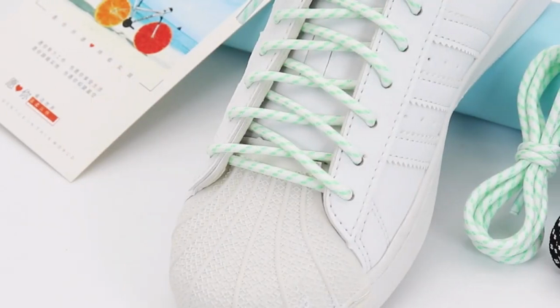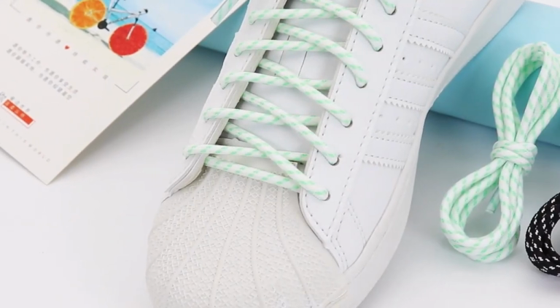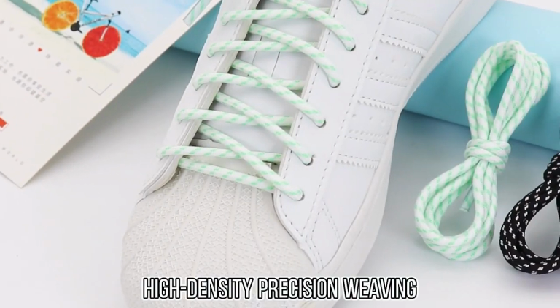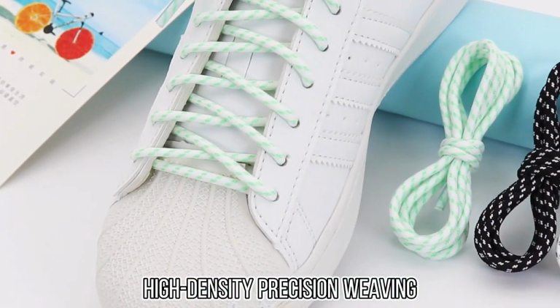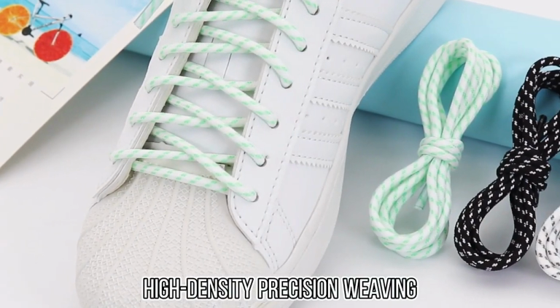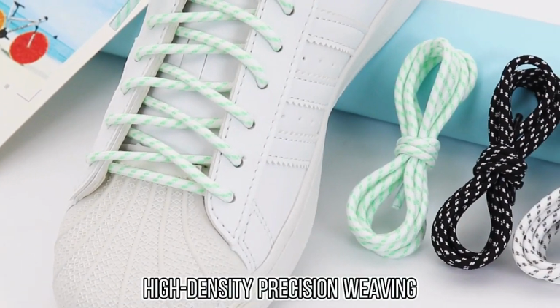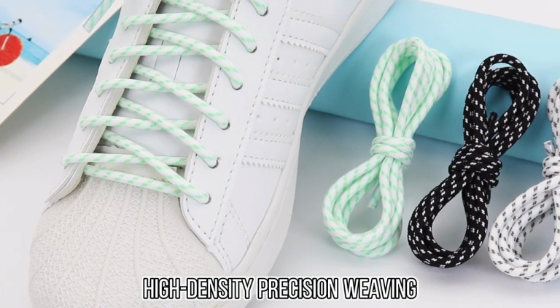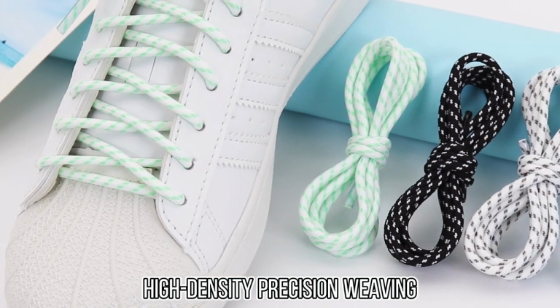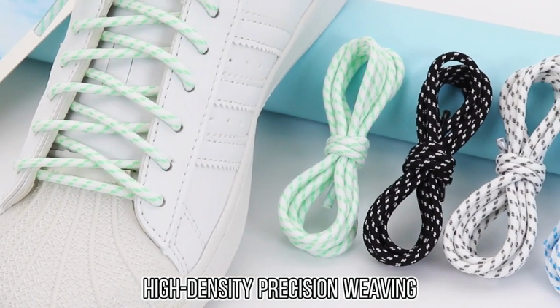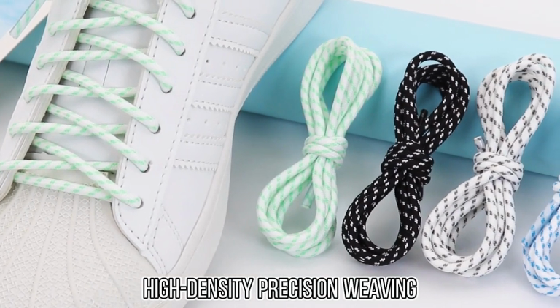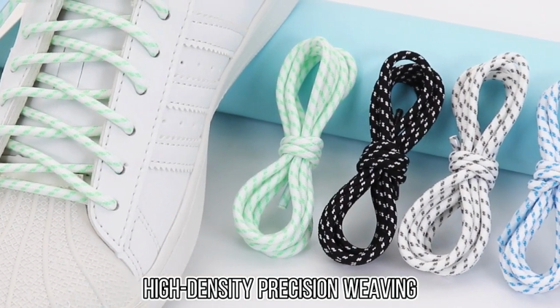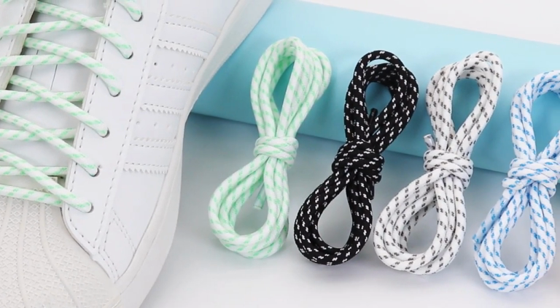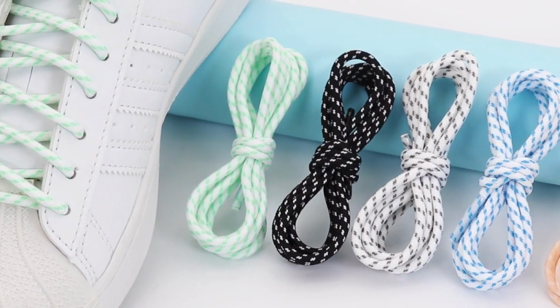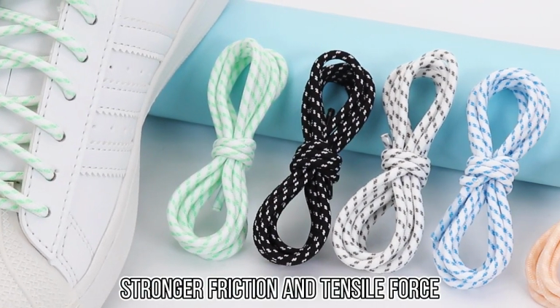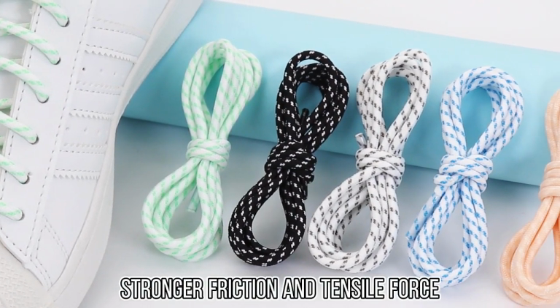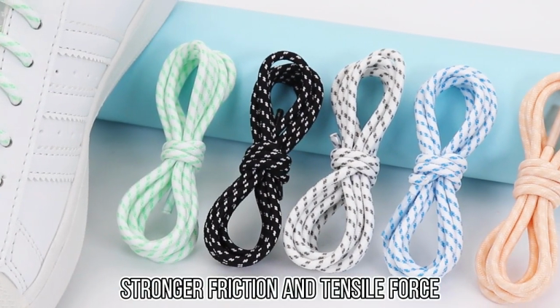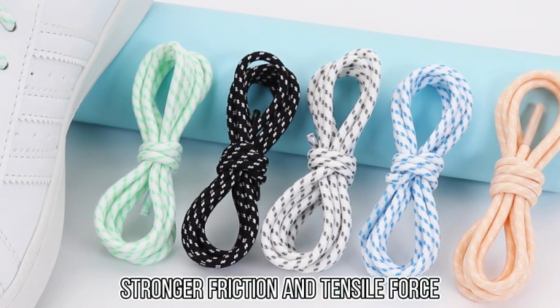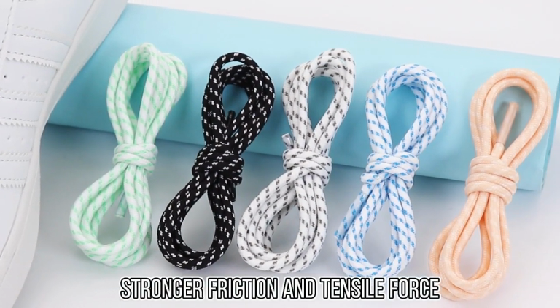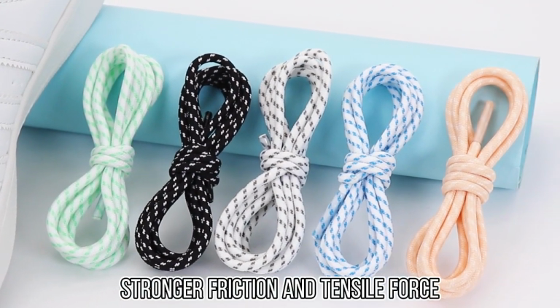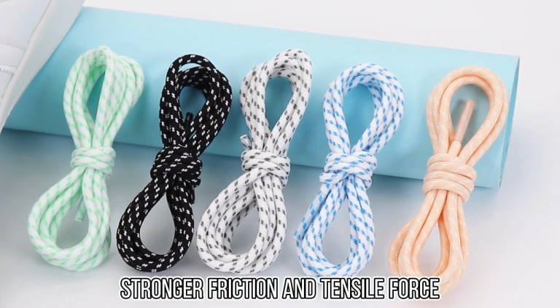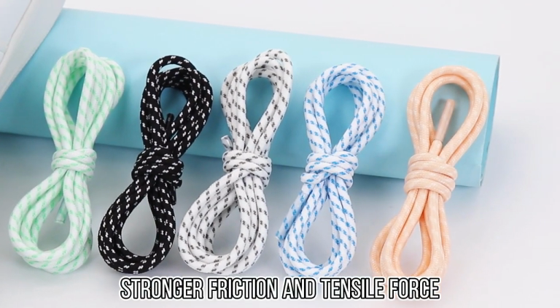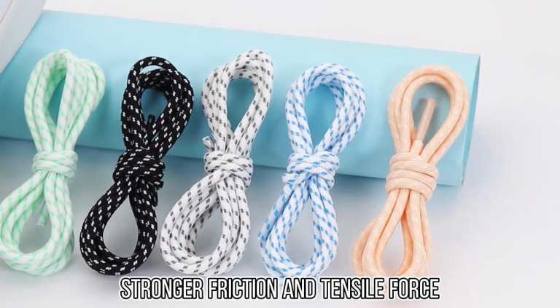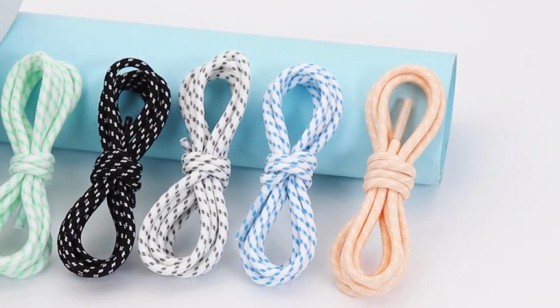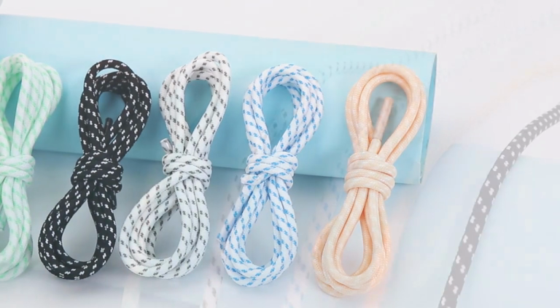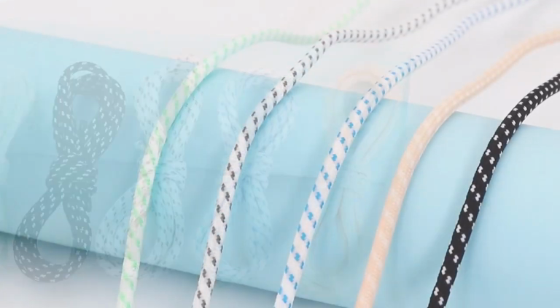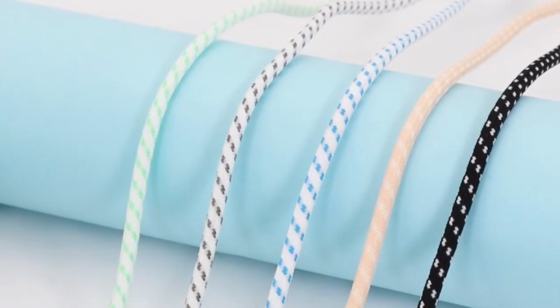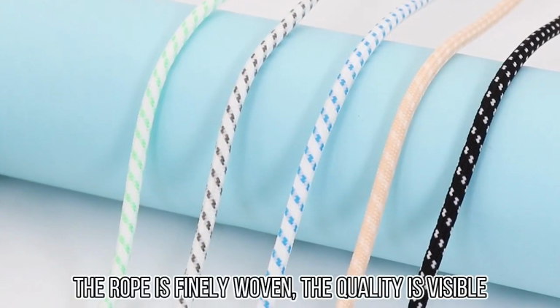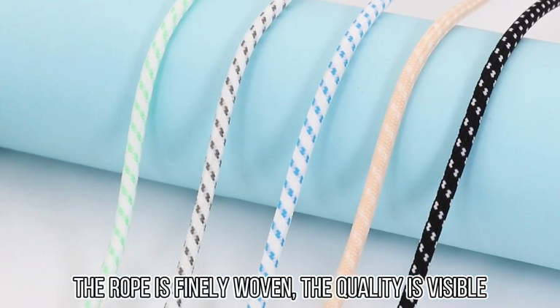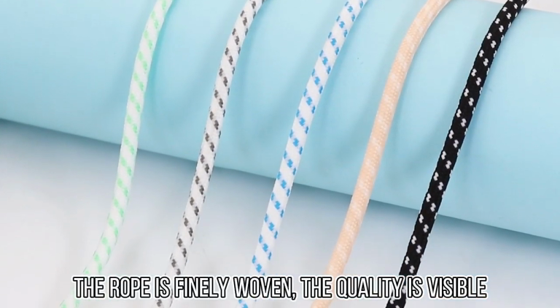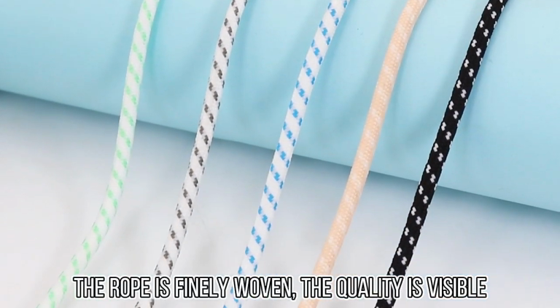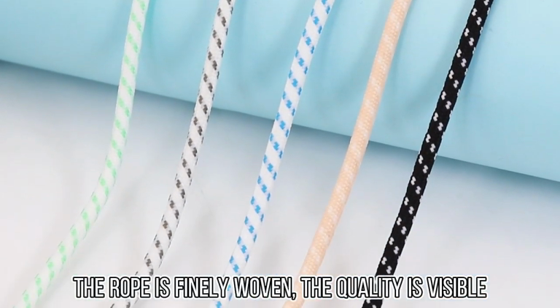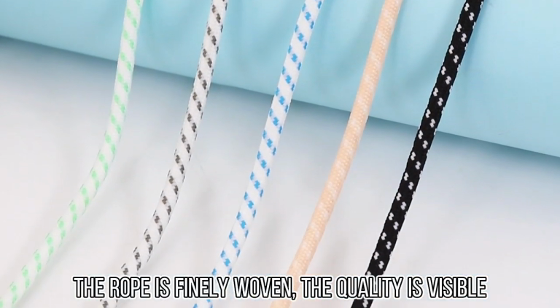High-density precision weaving, stronger friction and tensile force. The rope is finely woven.